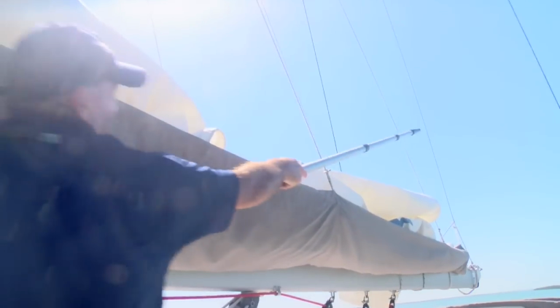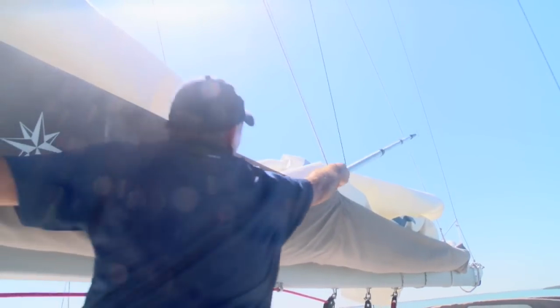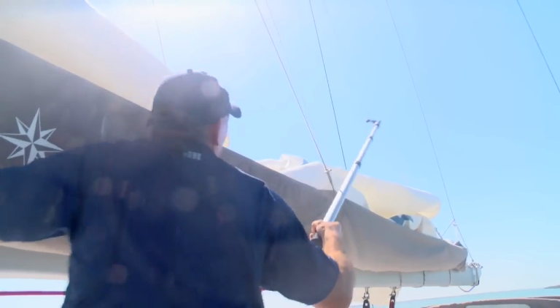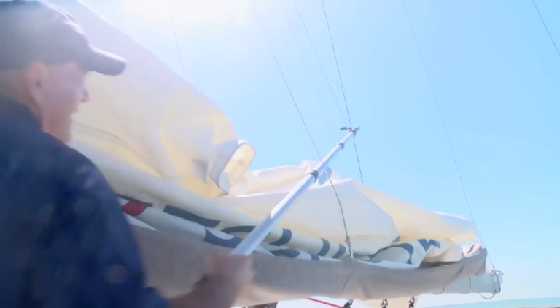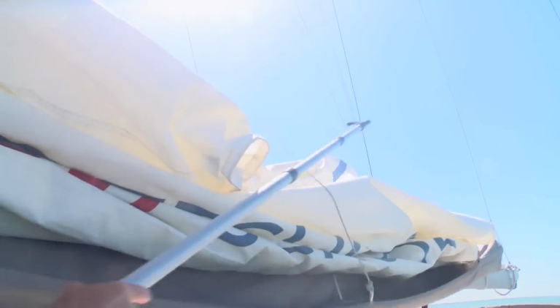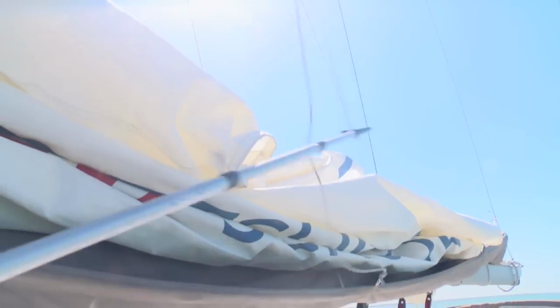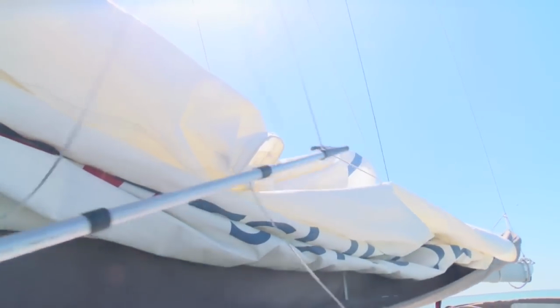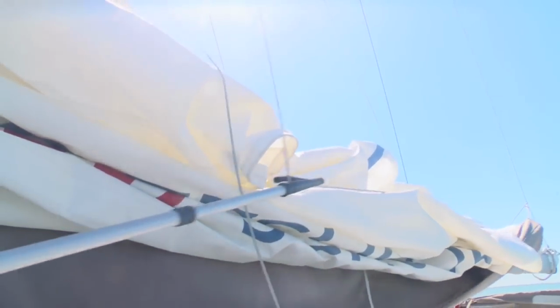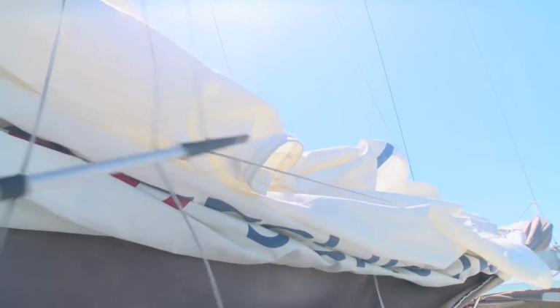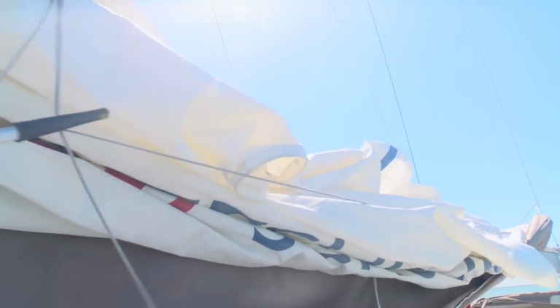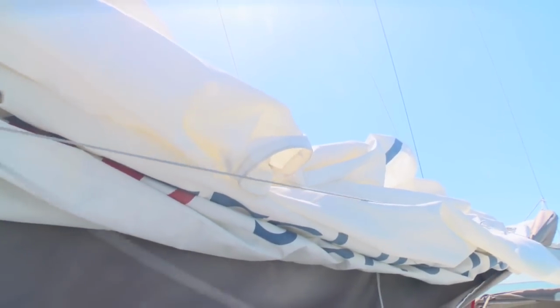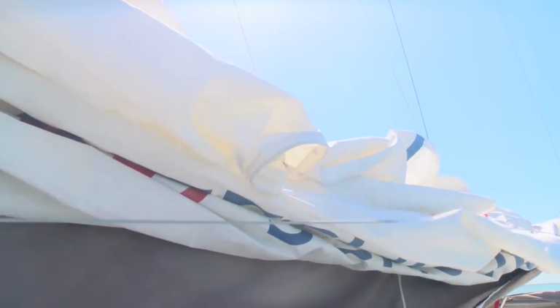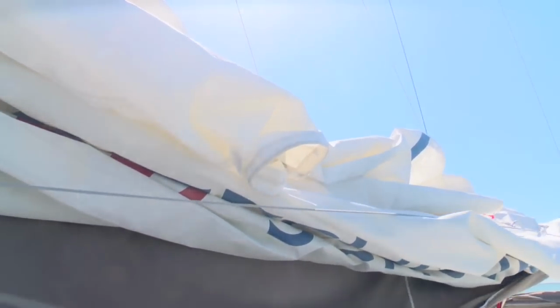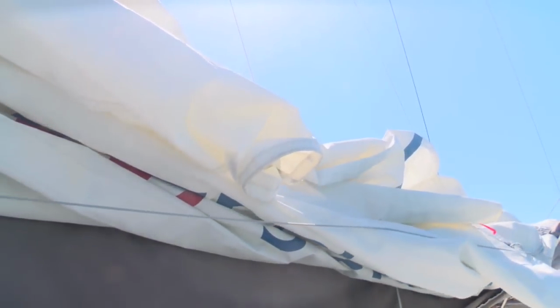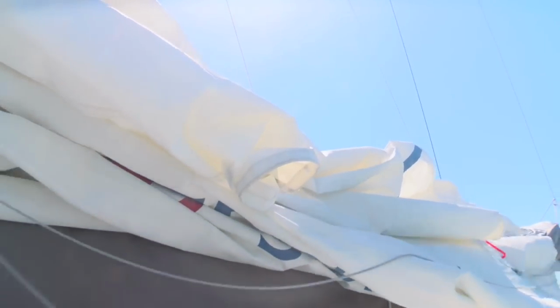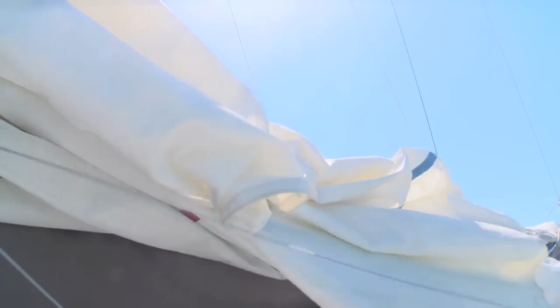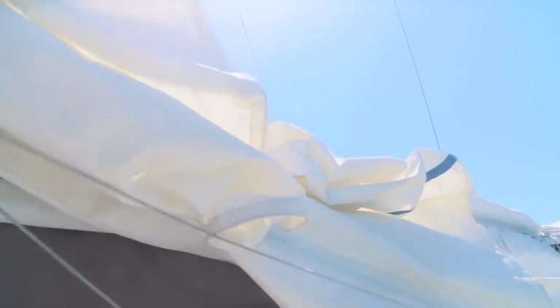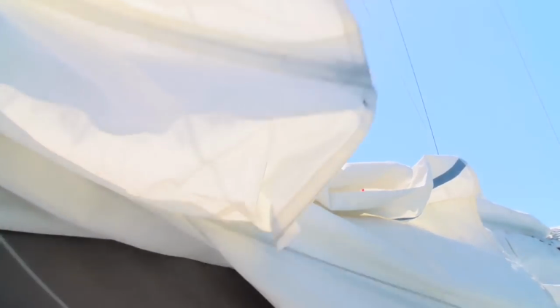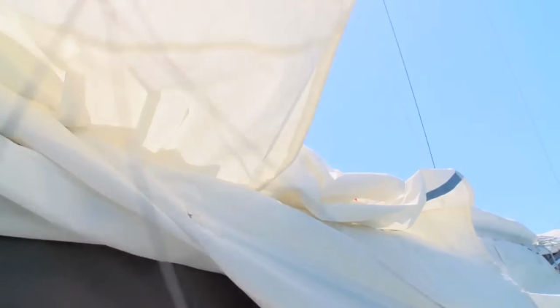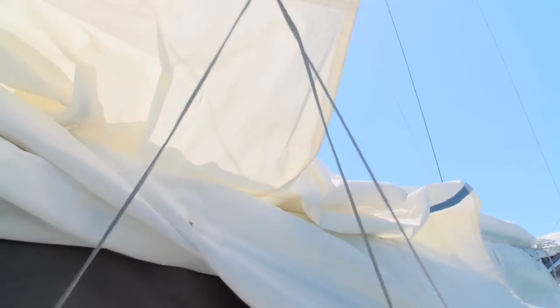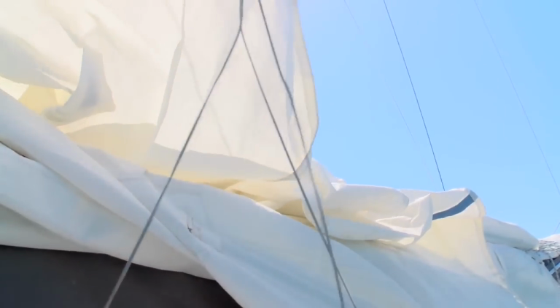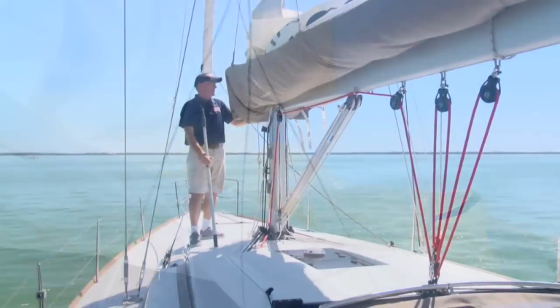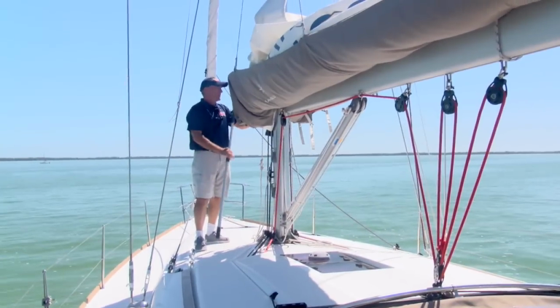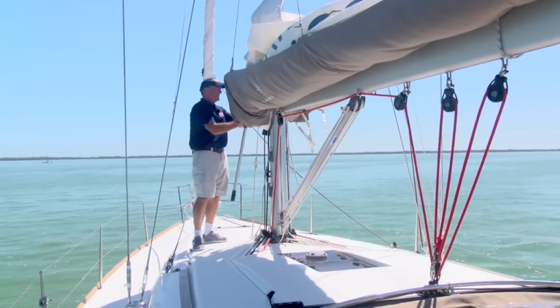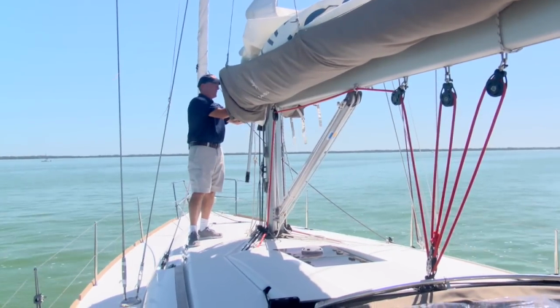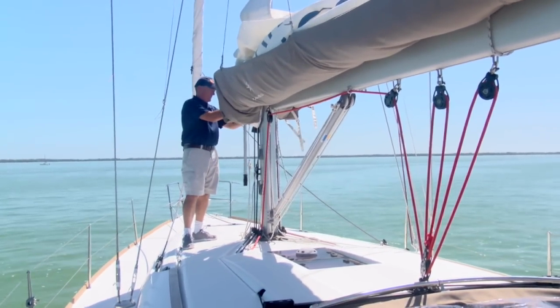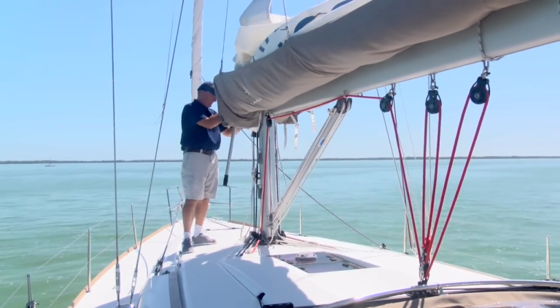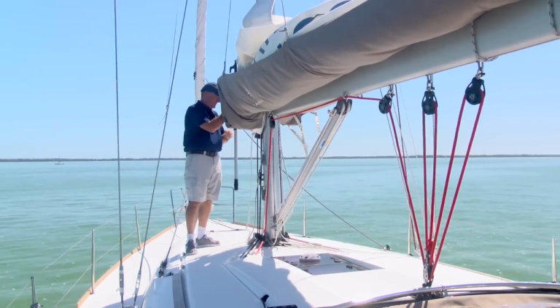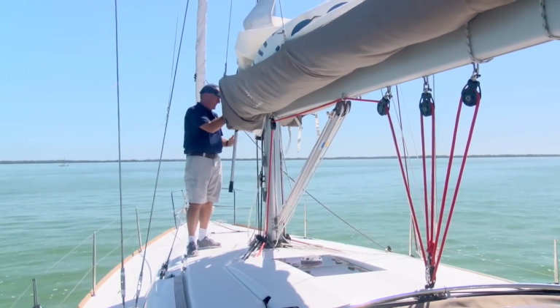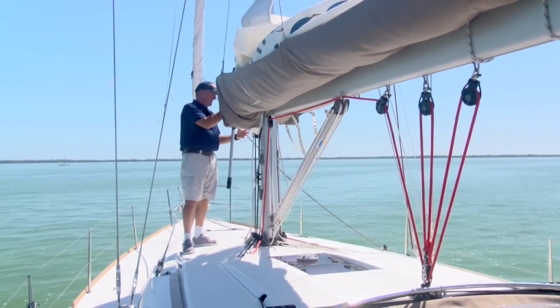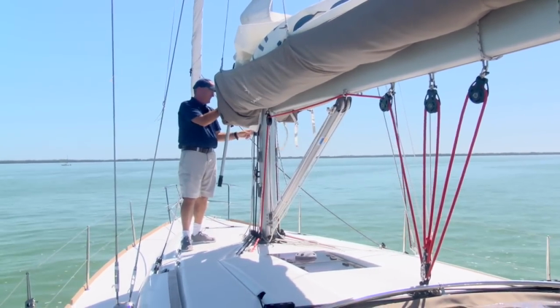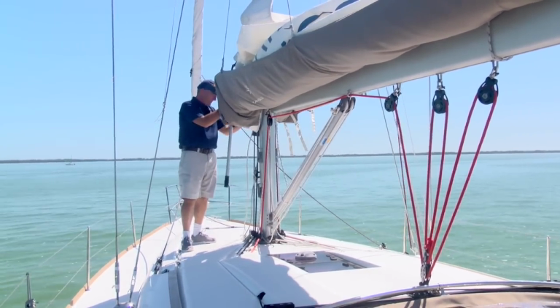Here's my top tip for hoisting the mainsail. First, remove one side of the jacks, then steer the boat so the wind blows the sail out a little on the side where the jacks have been cleared. If you clear away the jacks on the port side, then steer the boat with the wind on the starboard bow.